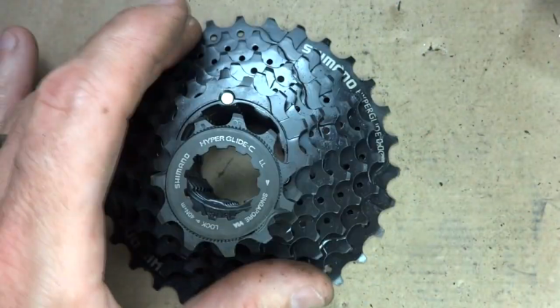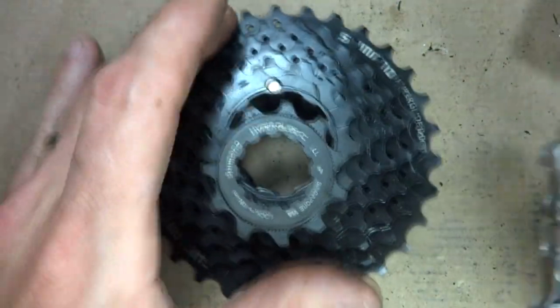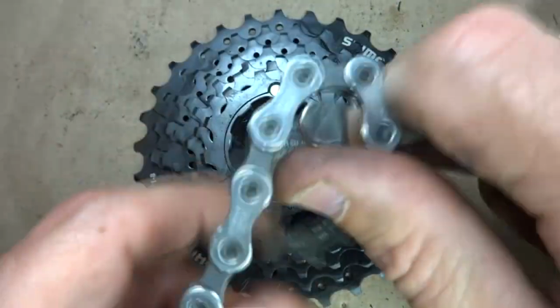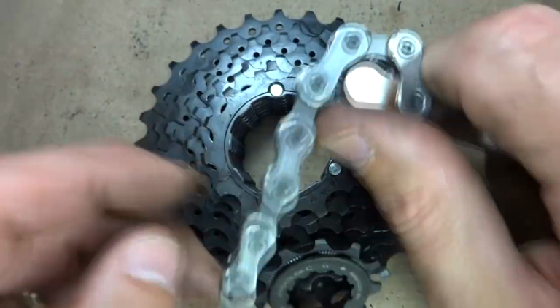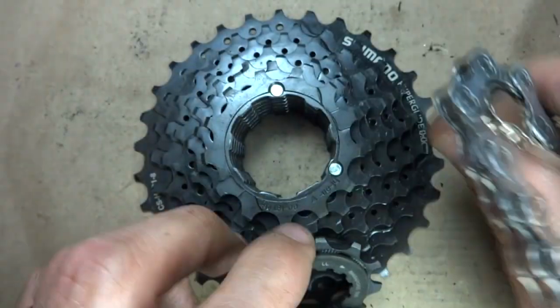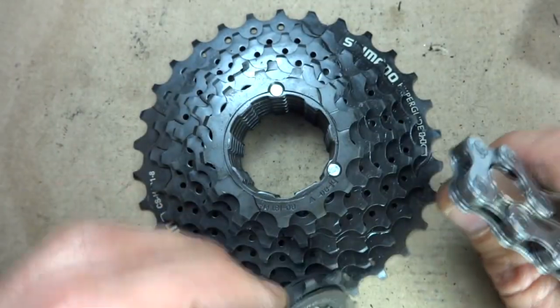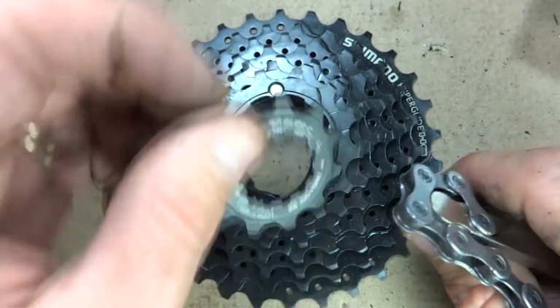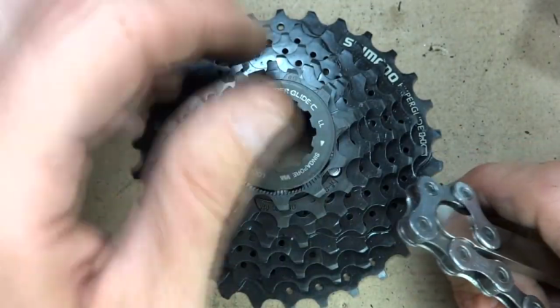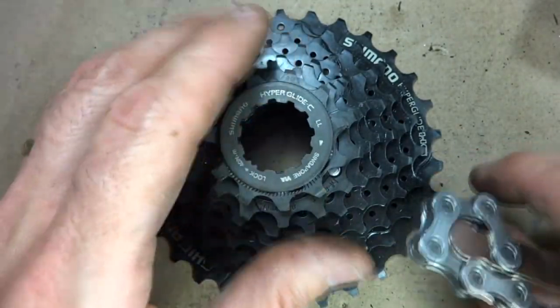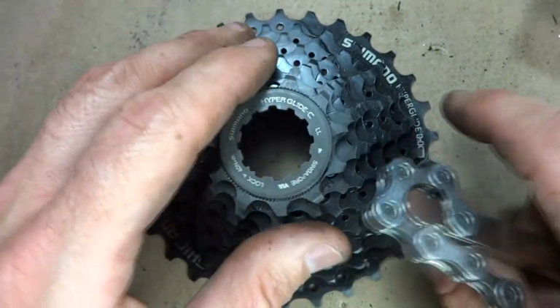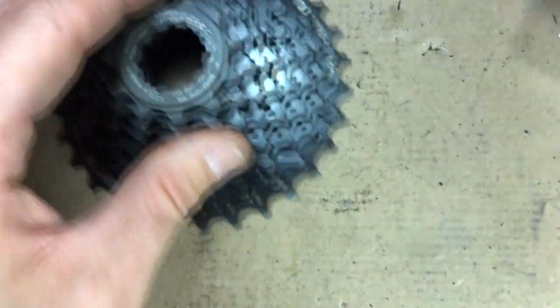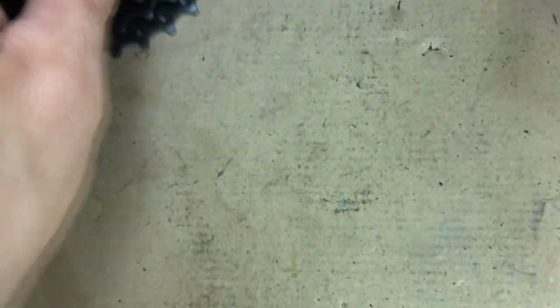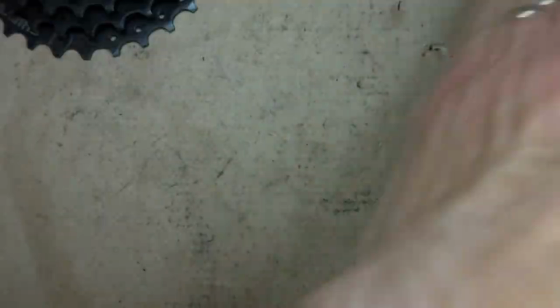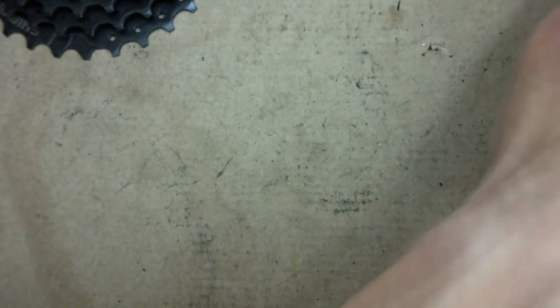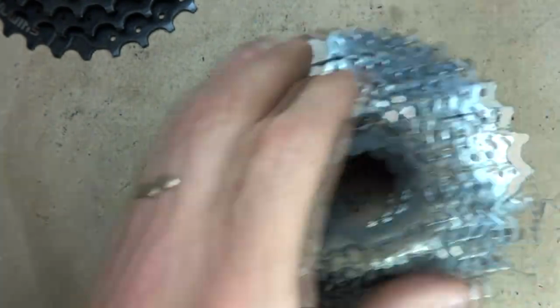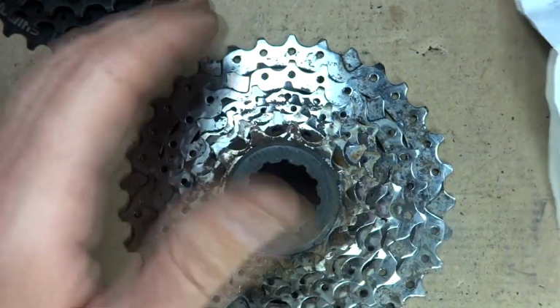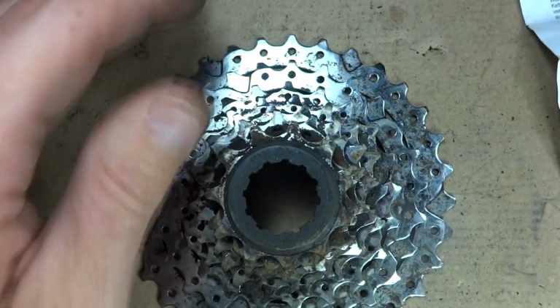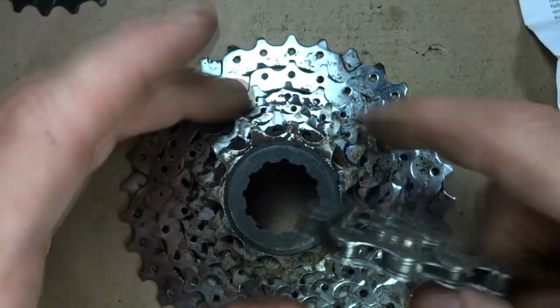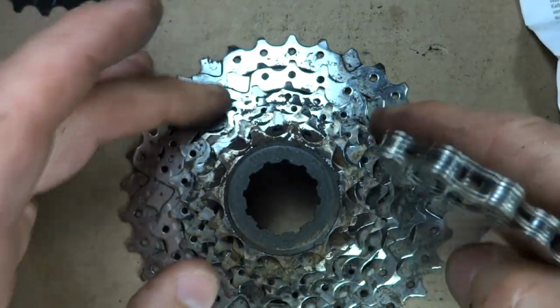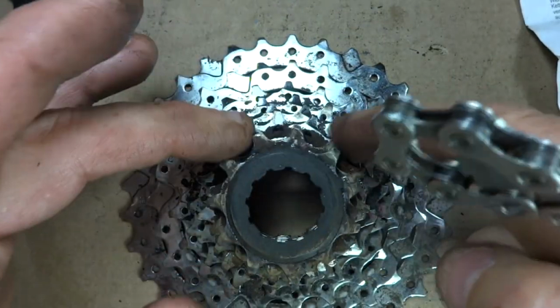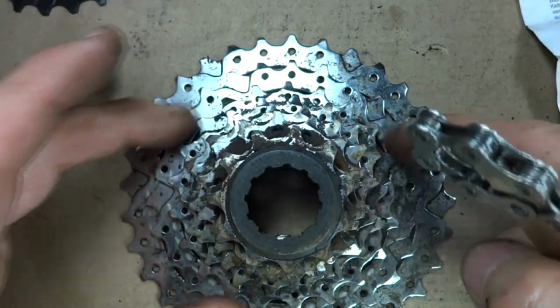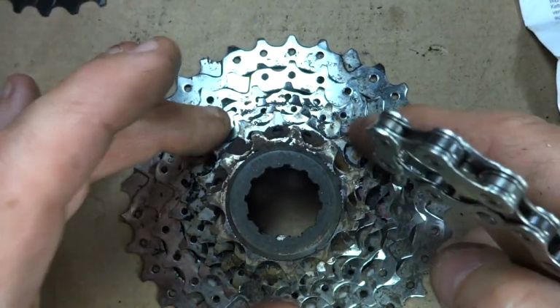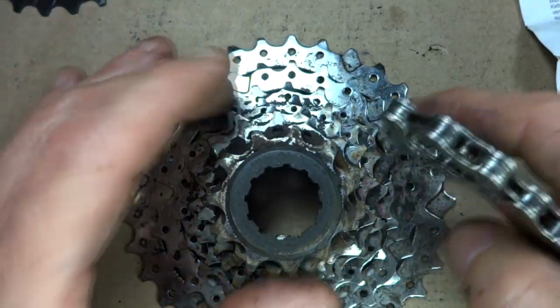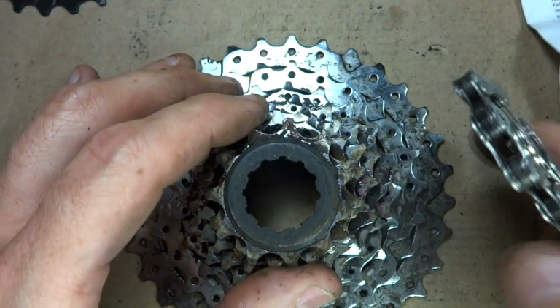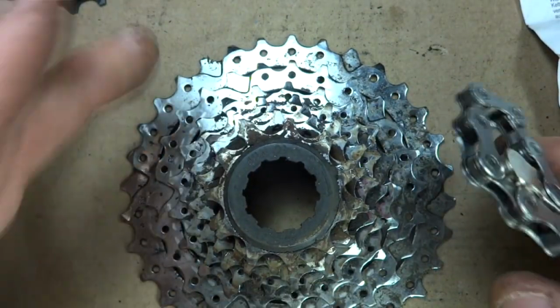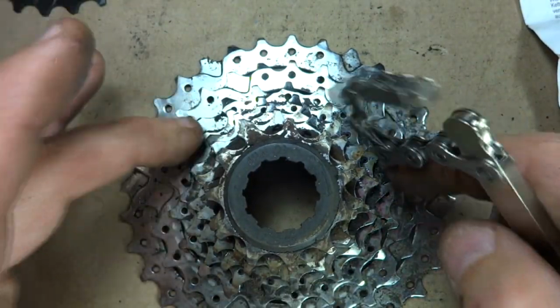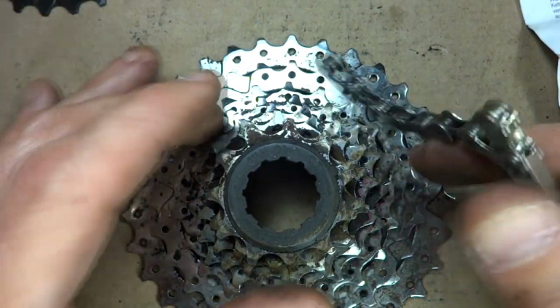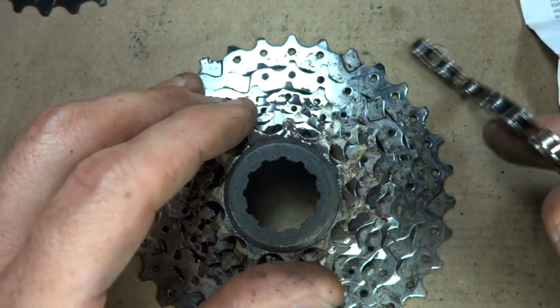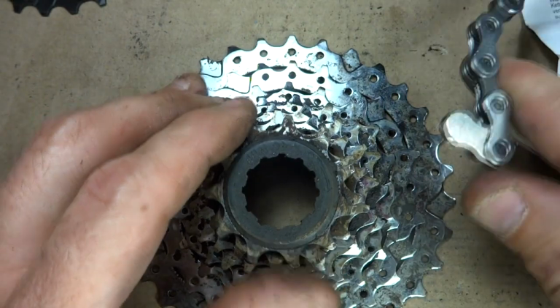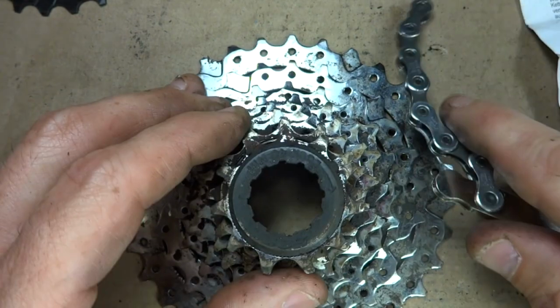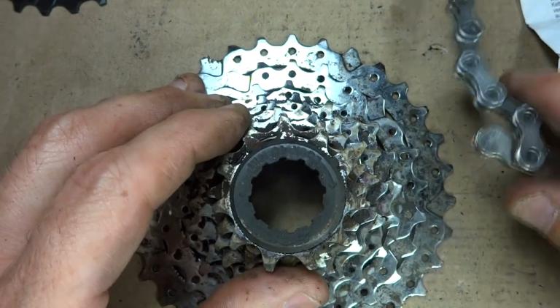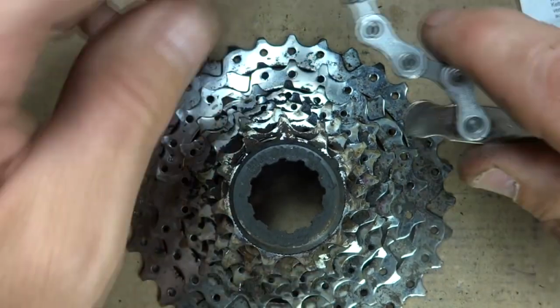You can use this on cogs up to about 21 teeth. It's these smaller cogs that actually get more wear generally on bikes anyway.